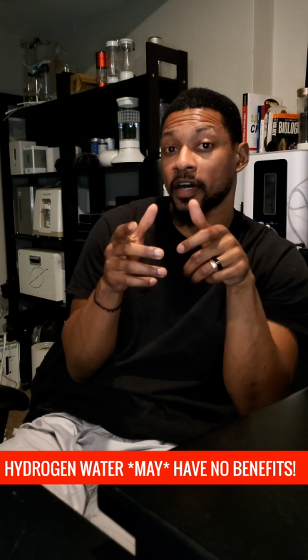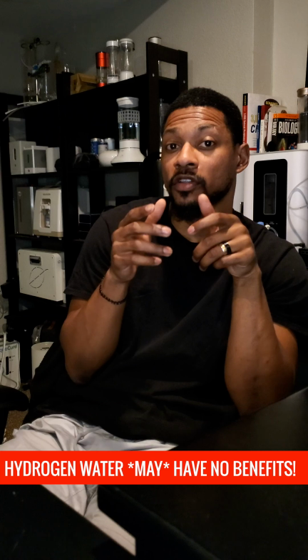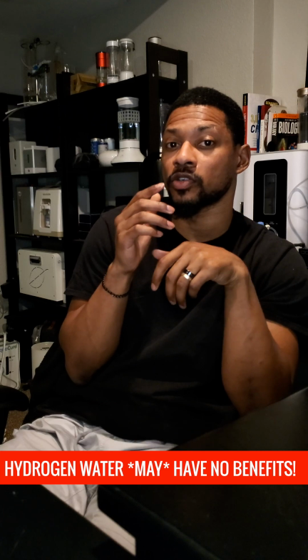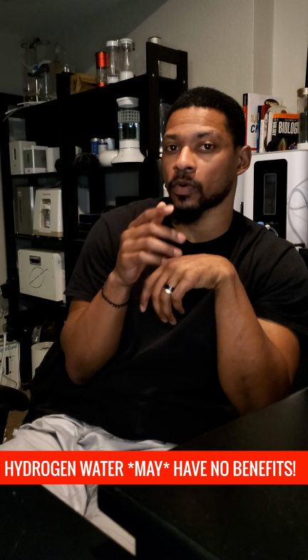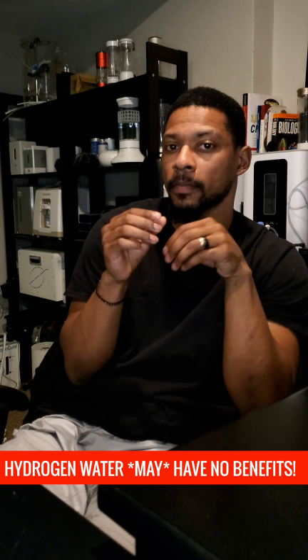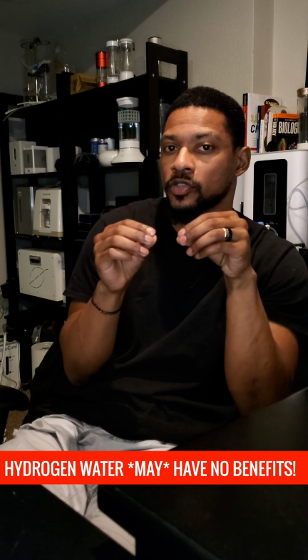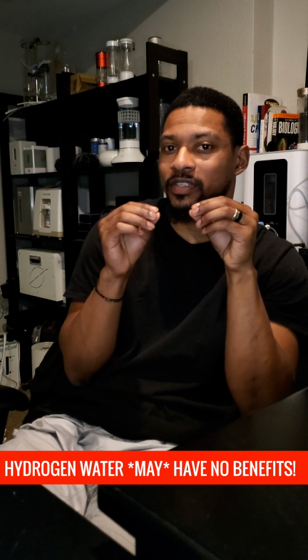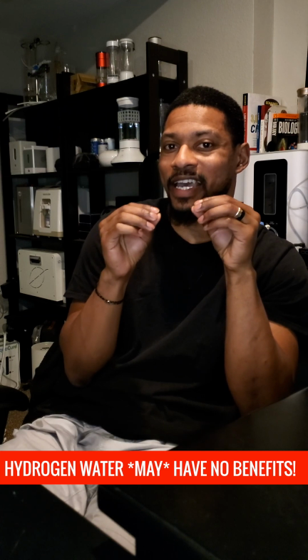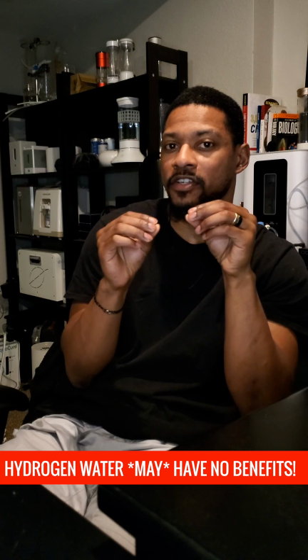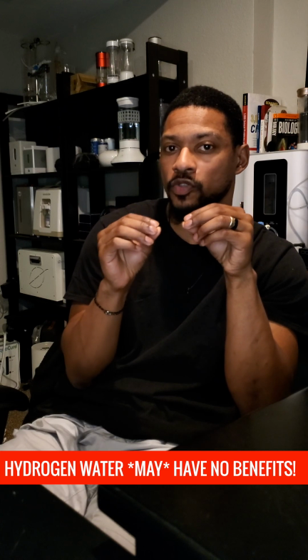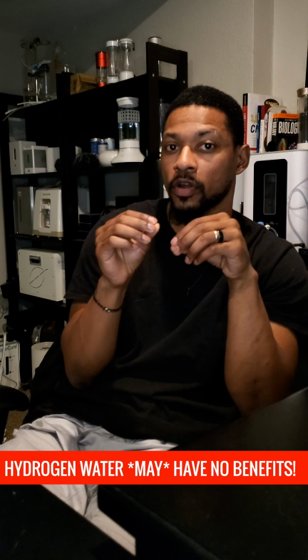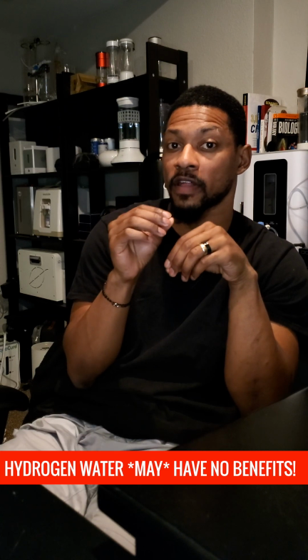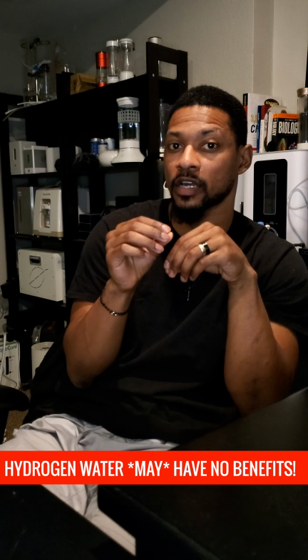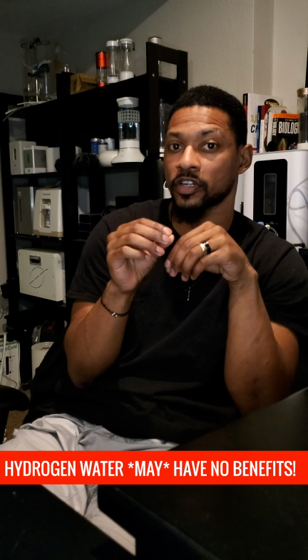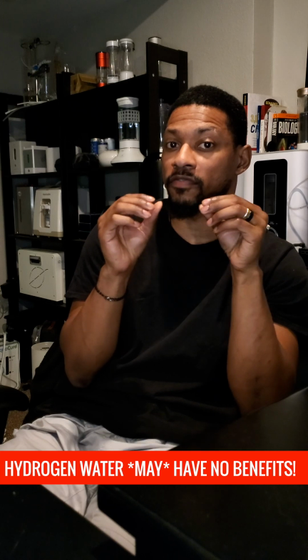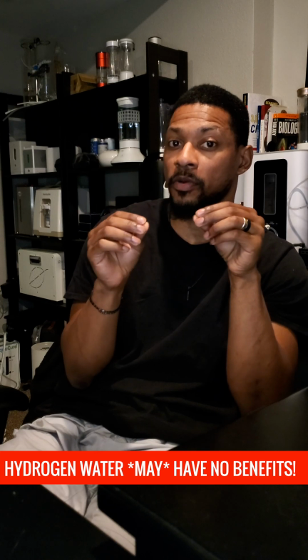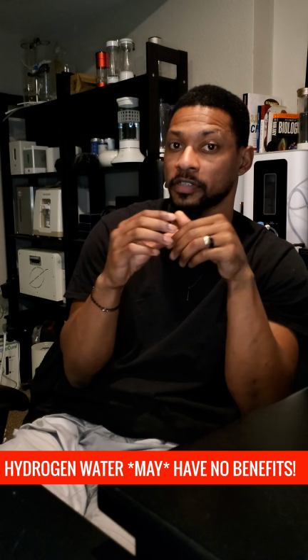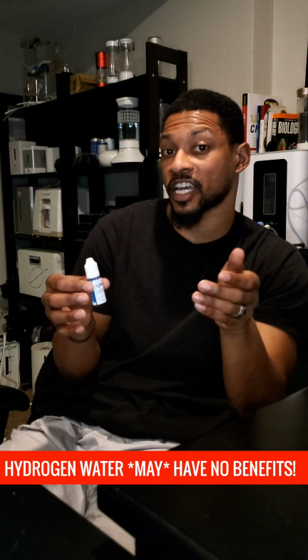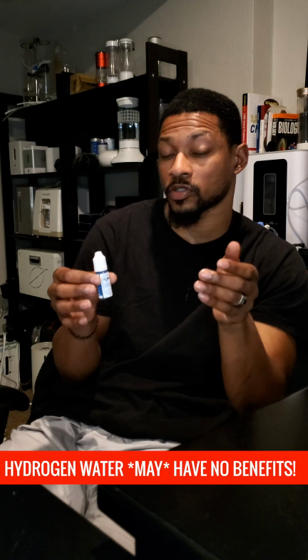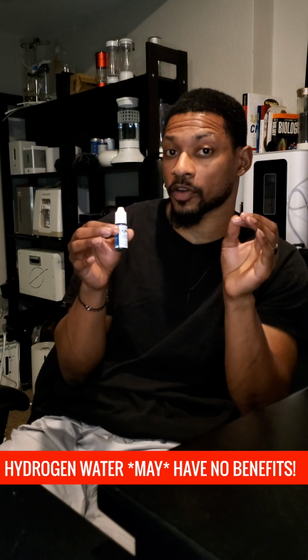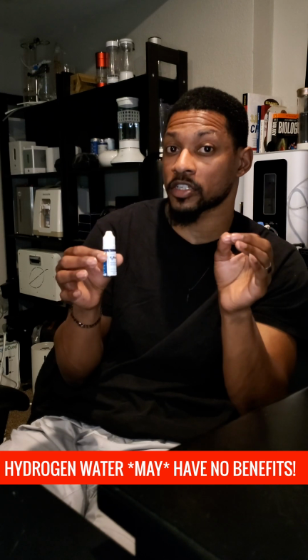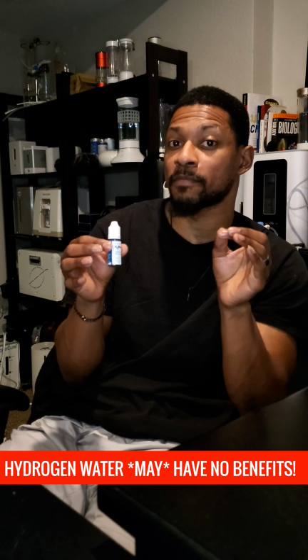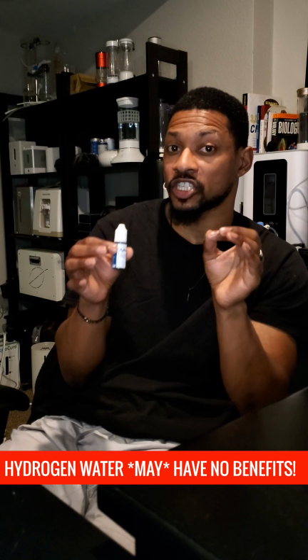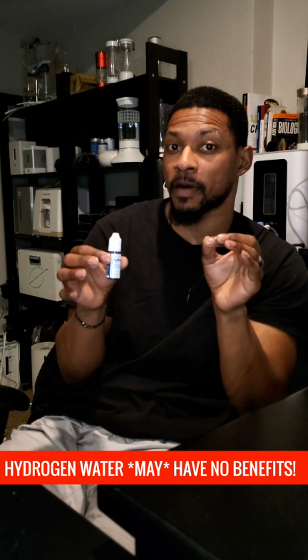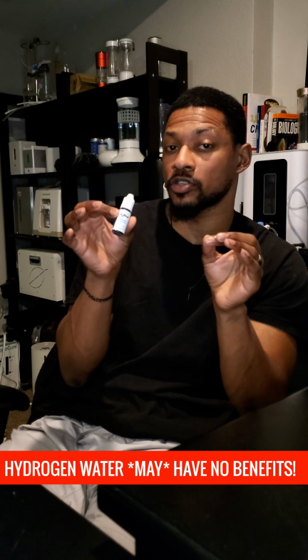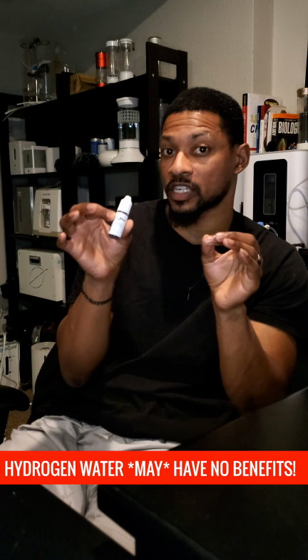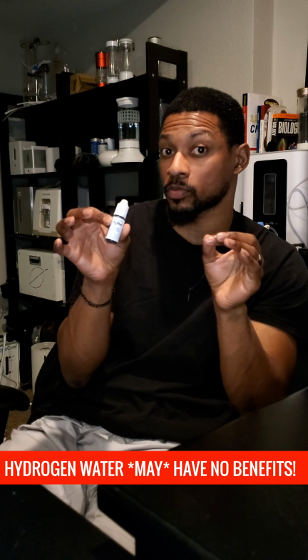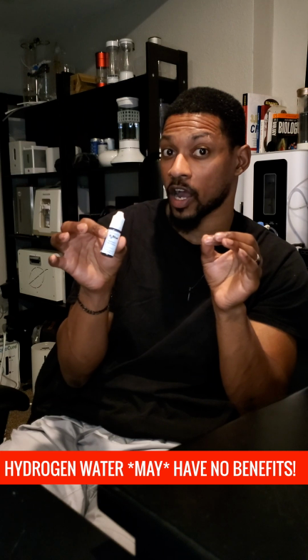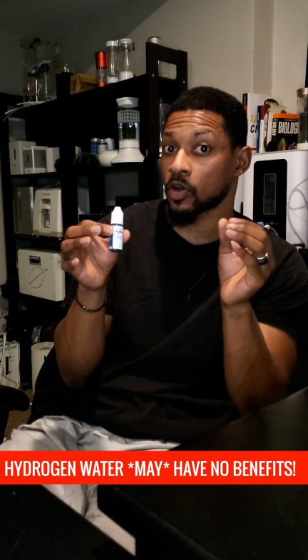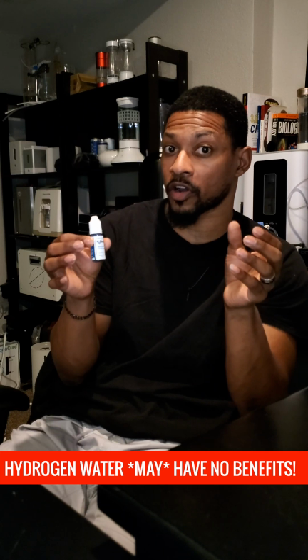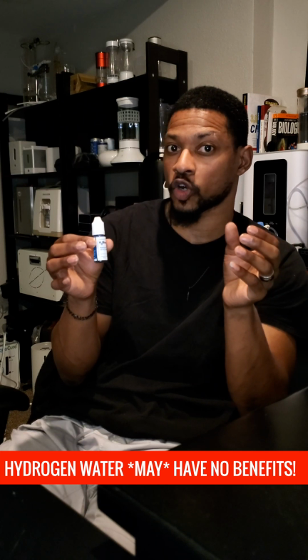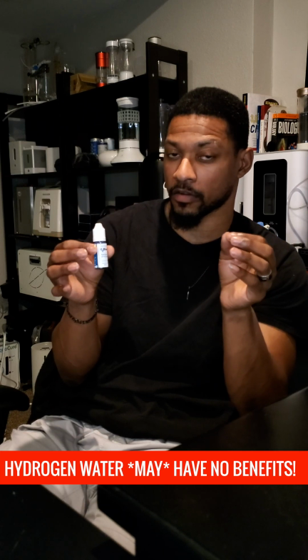If you're looking into hydrogen water, make sure you can see an official test report of the hydrogen concentration from a third party. The test results by the third party should have been achieved by either using these little blue drops or gas chromatography.